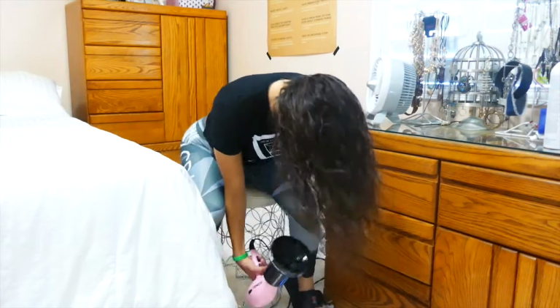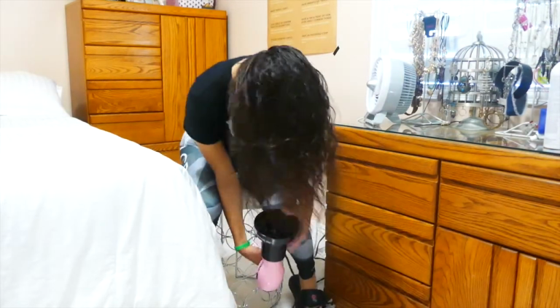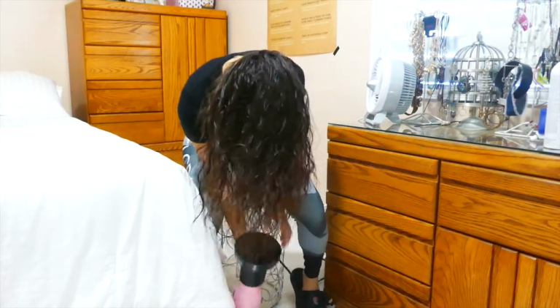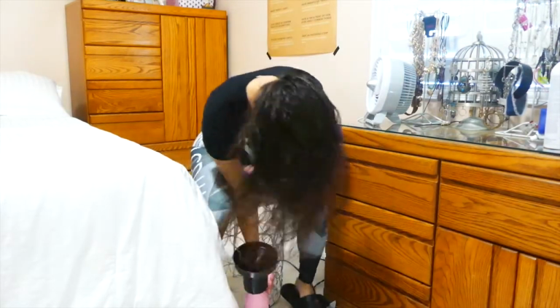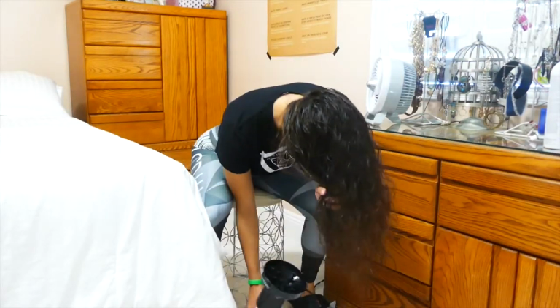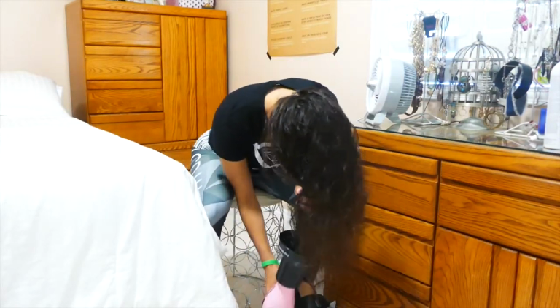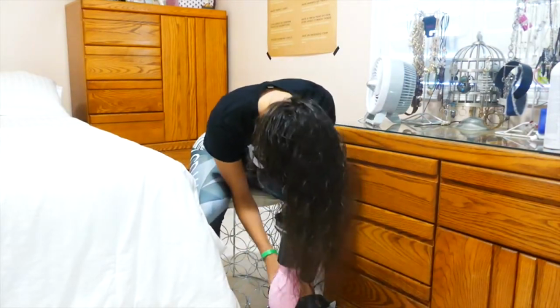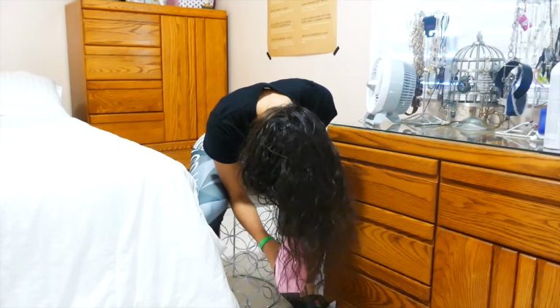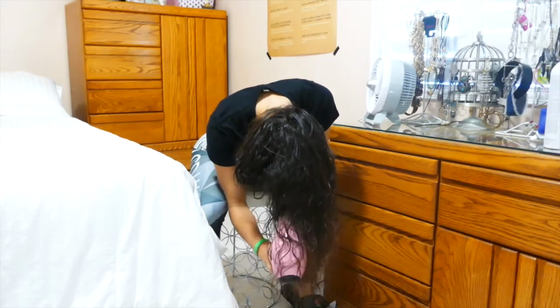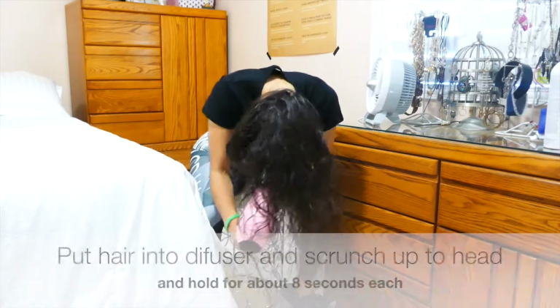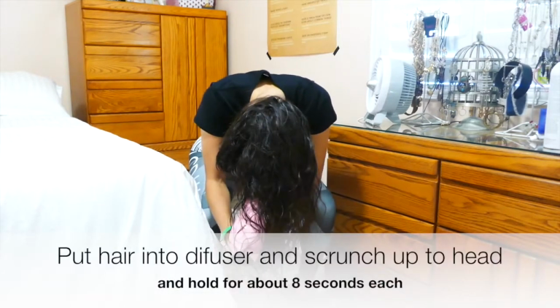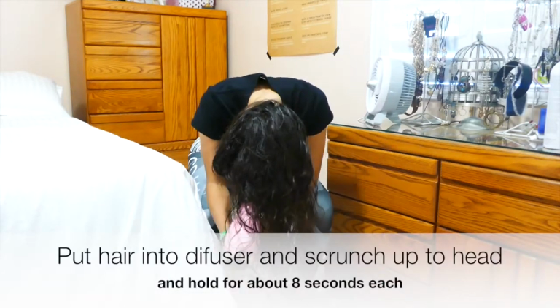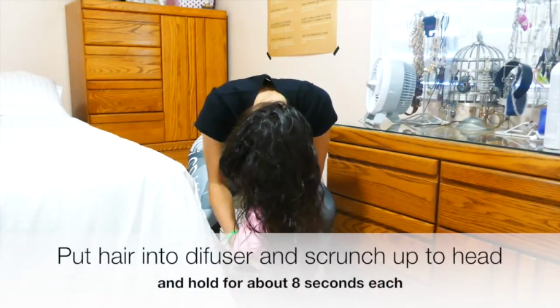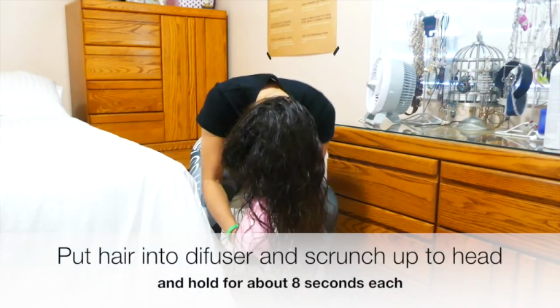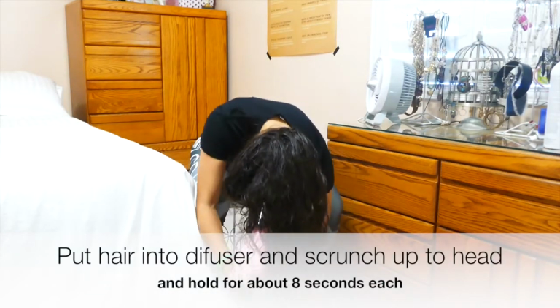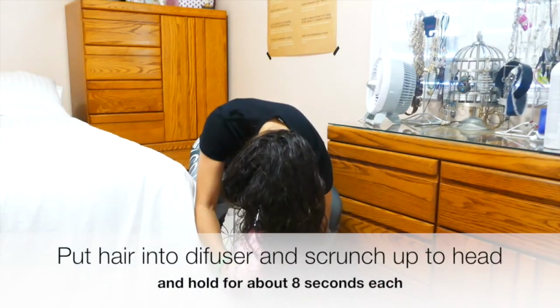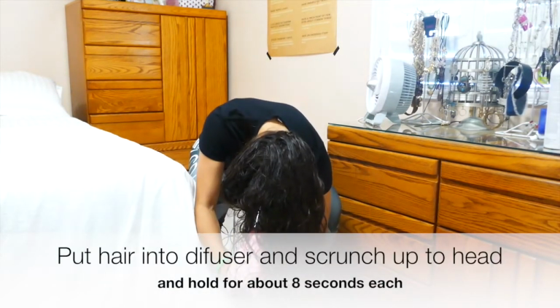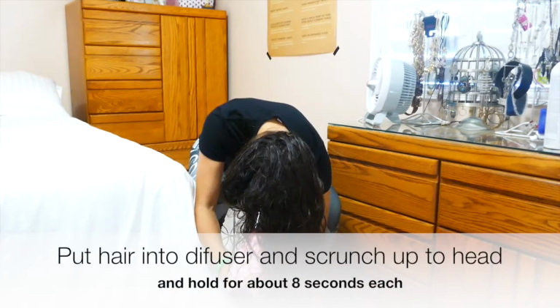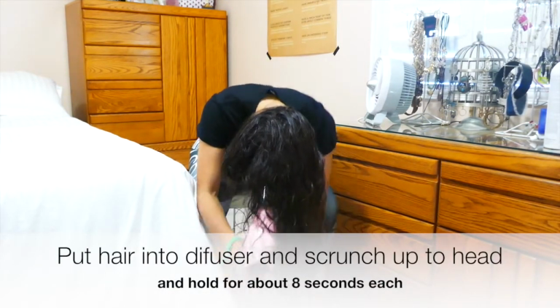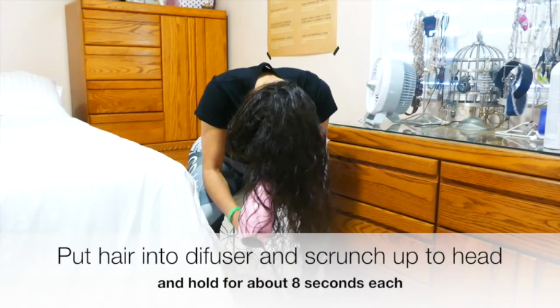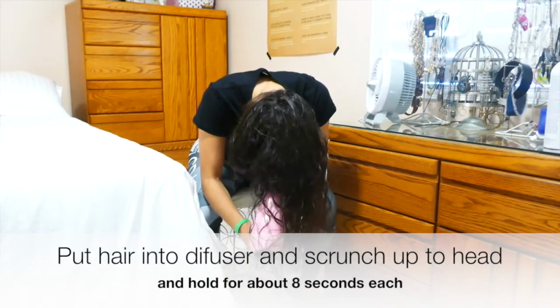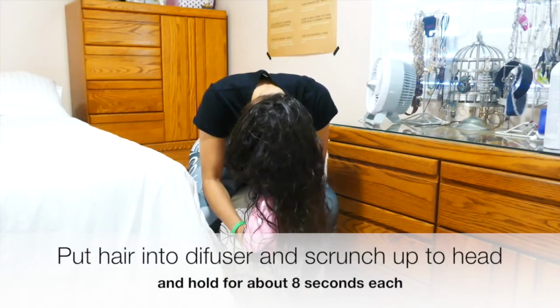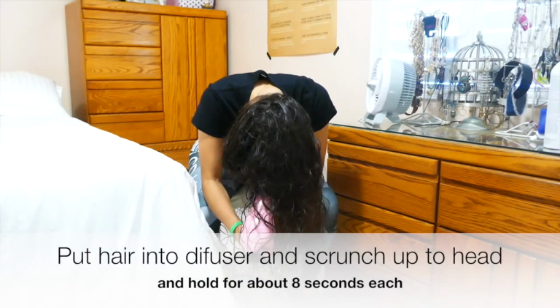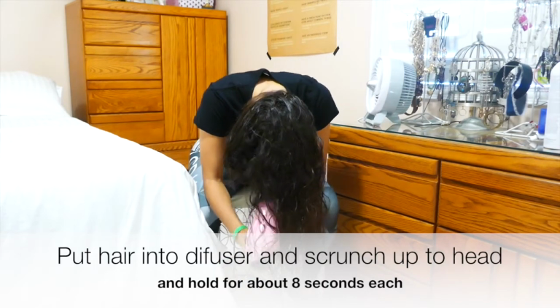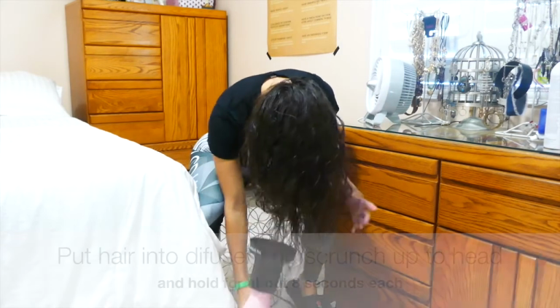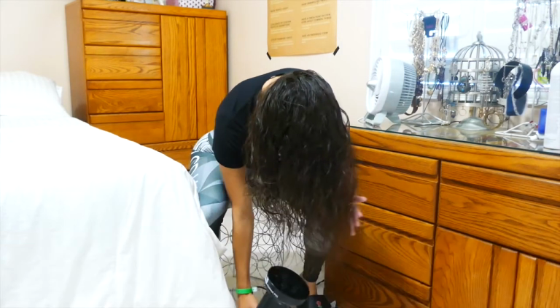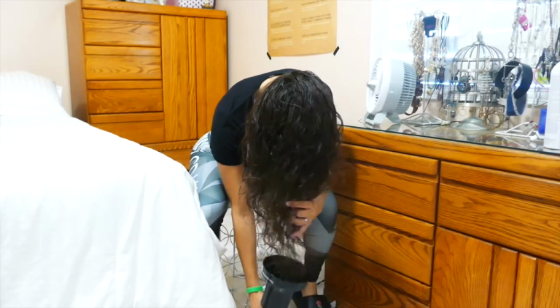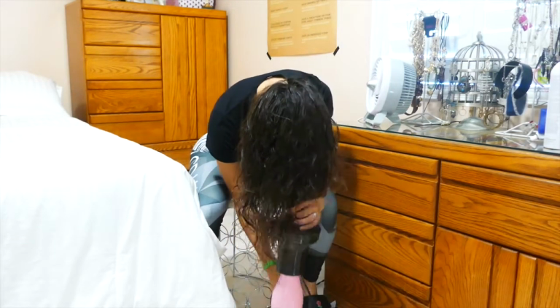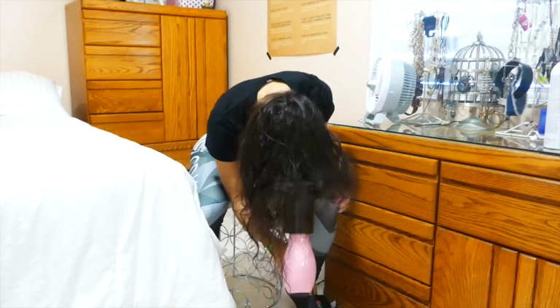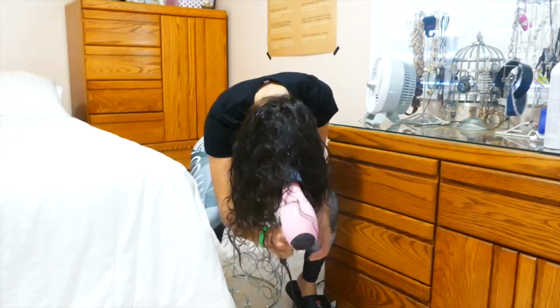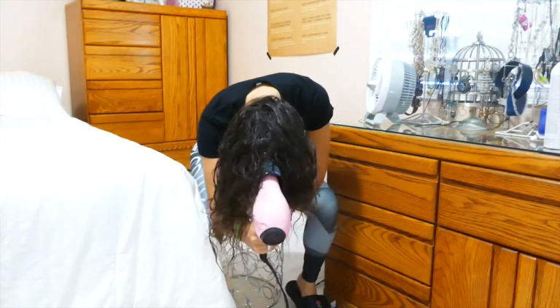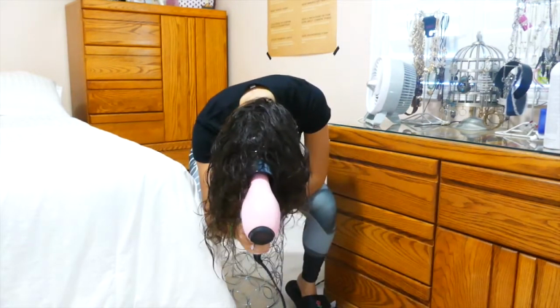After the mousse is already in my hair, while it's still damp, I'm going to start blow drying it. You're pretty much just going to do it the way you see me do it — I flip my hair over, grab as many pieces as I can, put it inside the diffuser, and scrunch it up to my head.